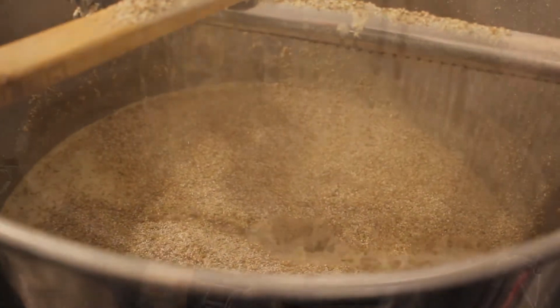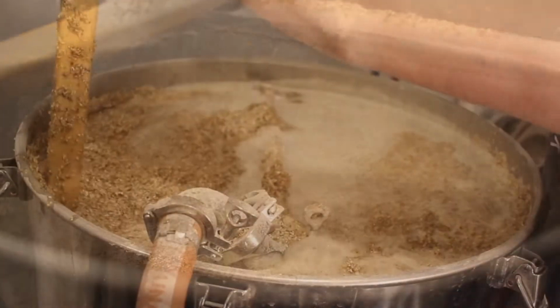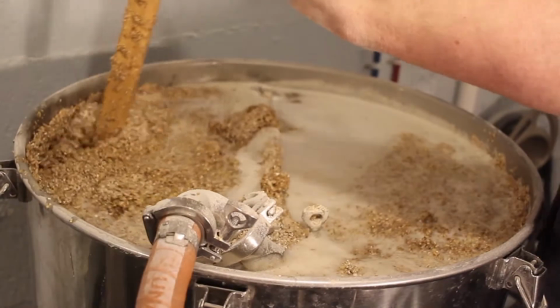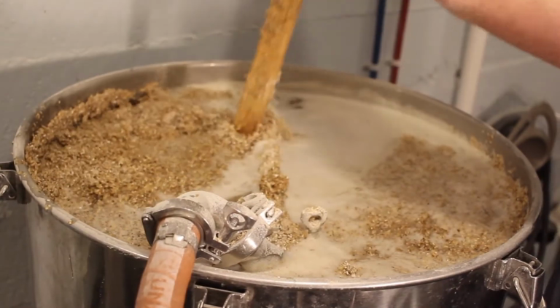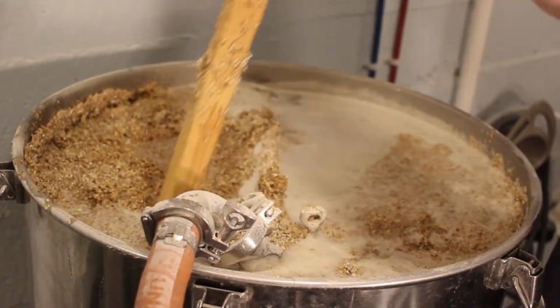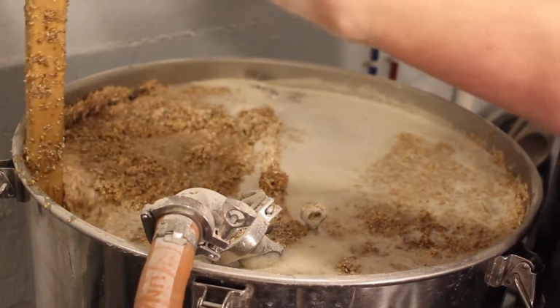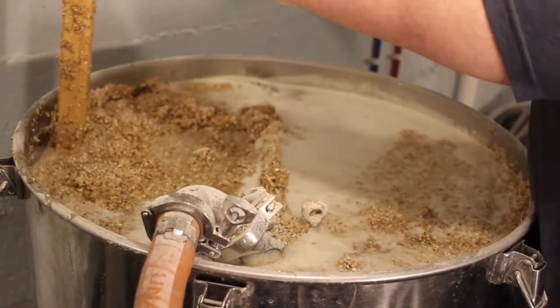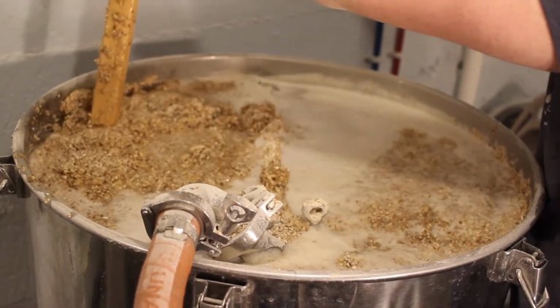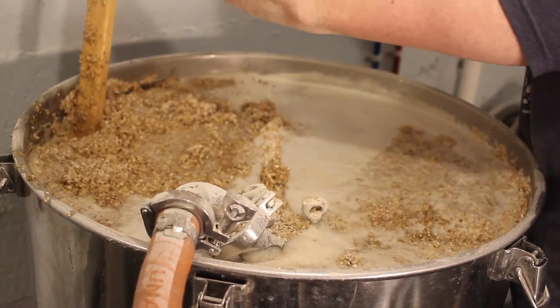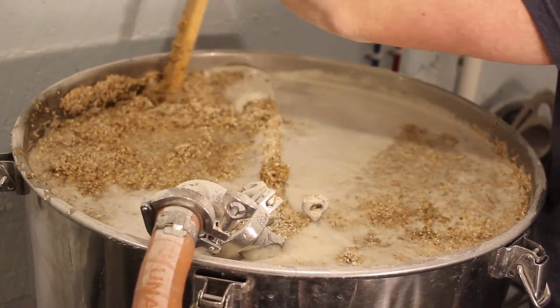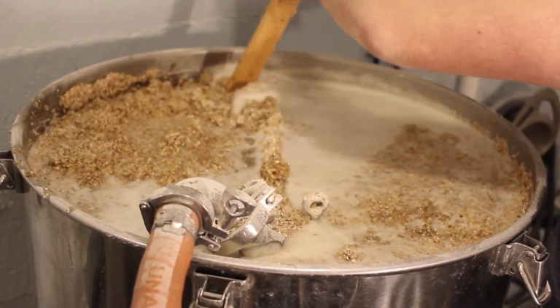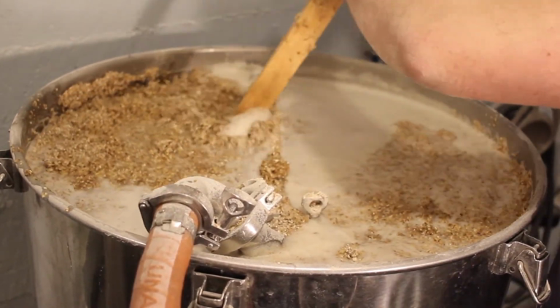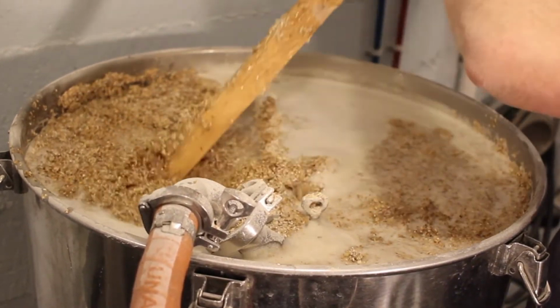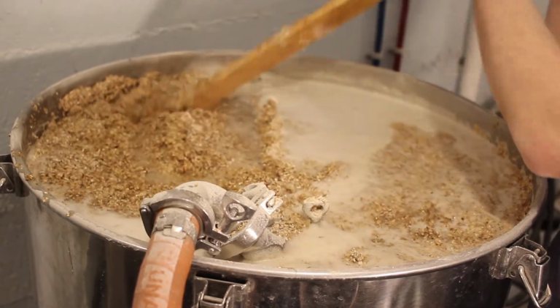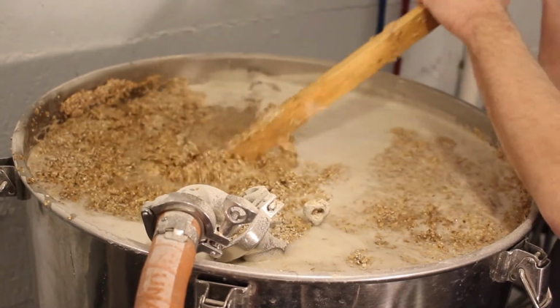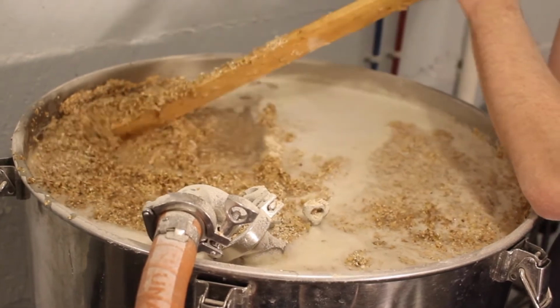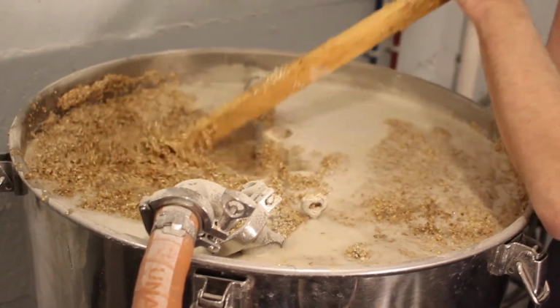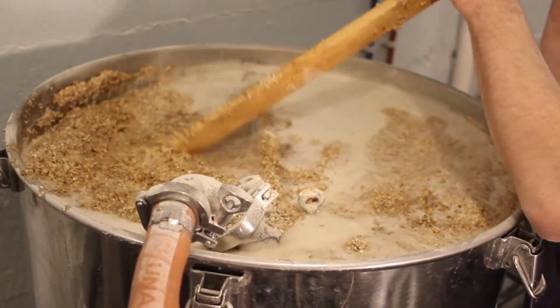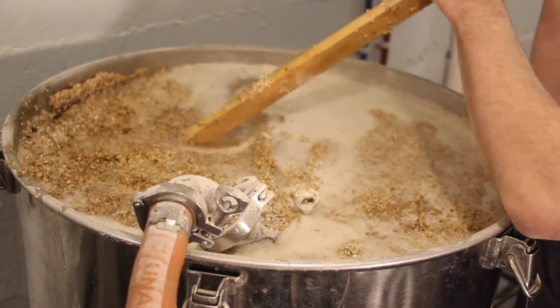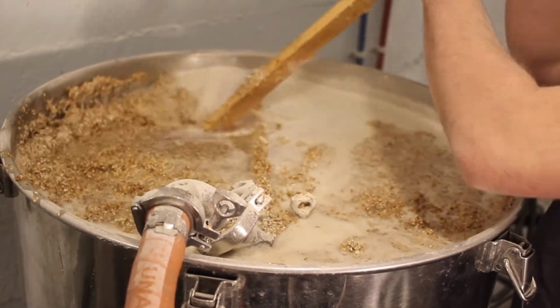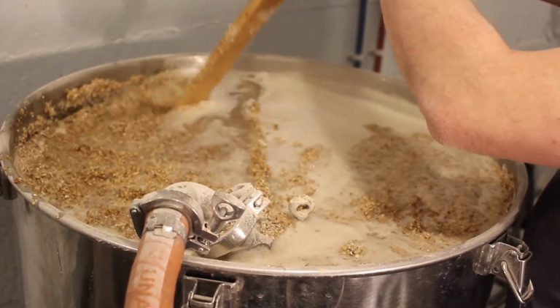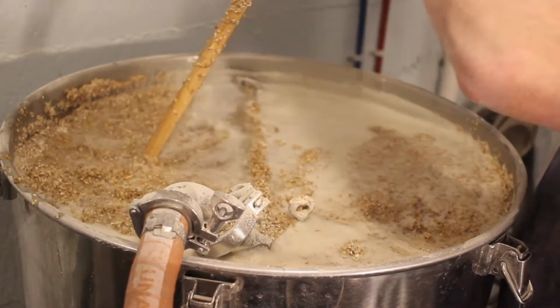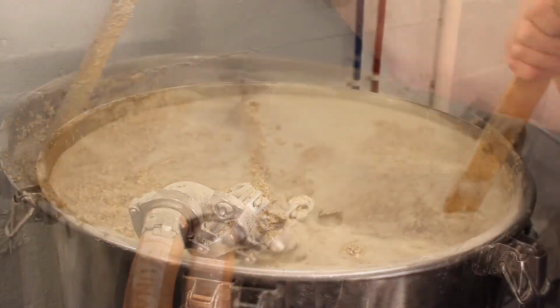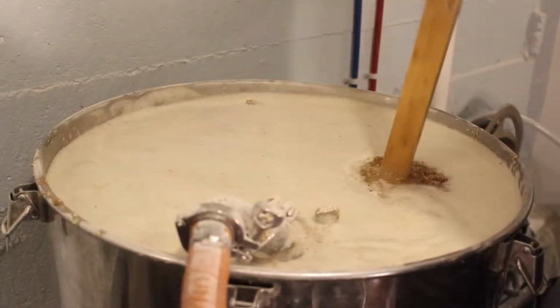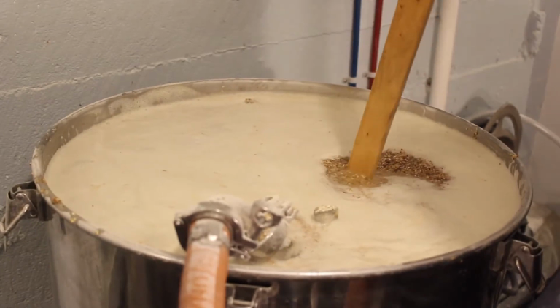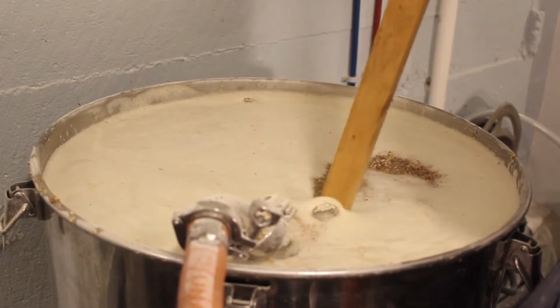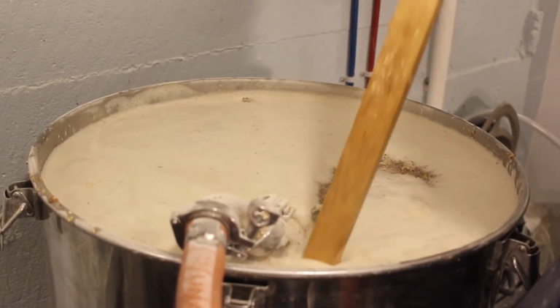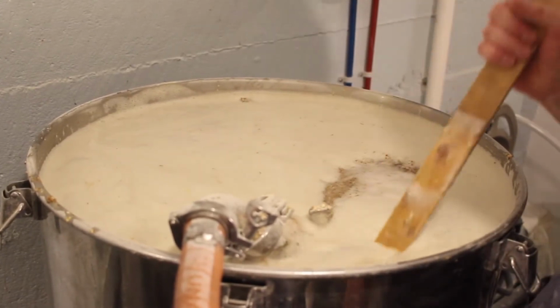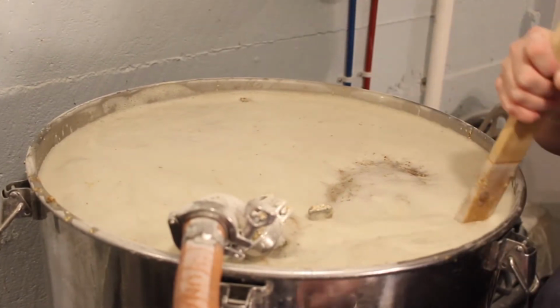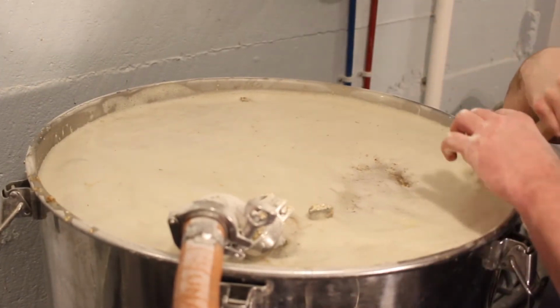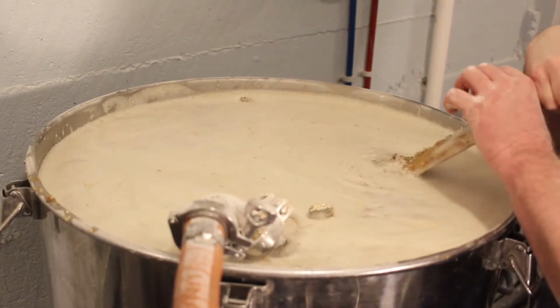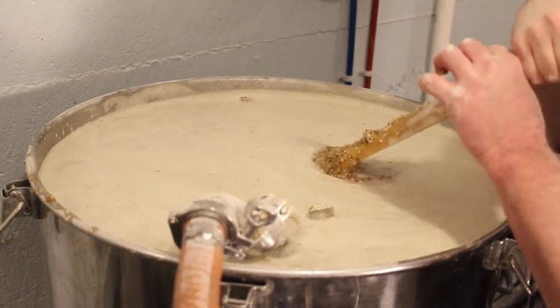We like to use local ingredients when possible because our options change throughout the seasons. There are subtle differences in the barley depending on when it was harvested. Many factors contribute to the flavor, including the weather and the soil. This variety makes it especially fun for us.